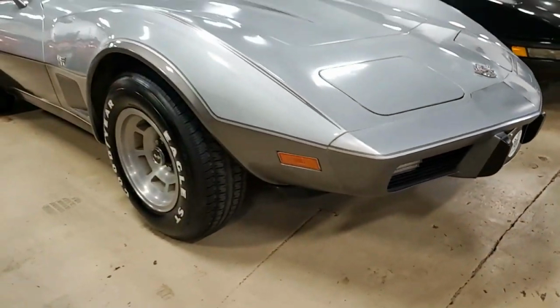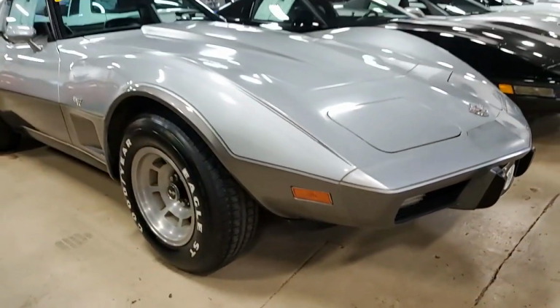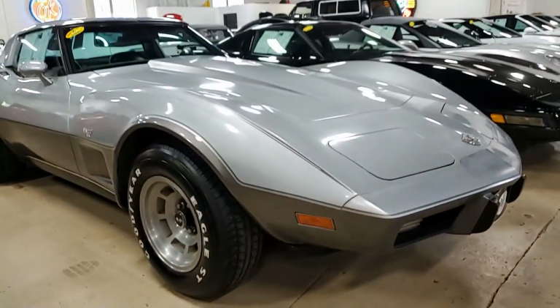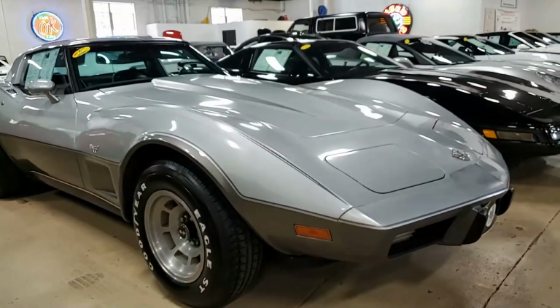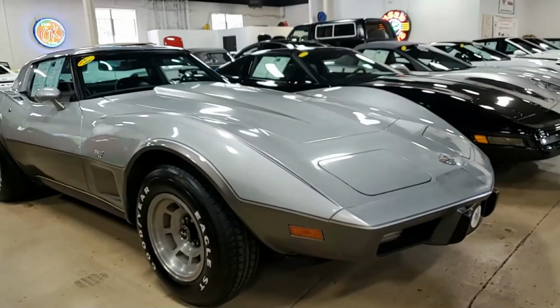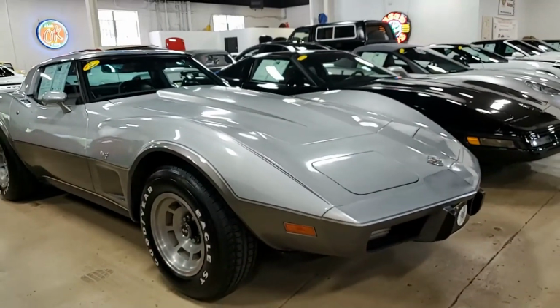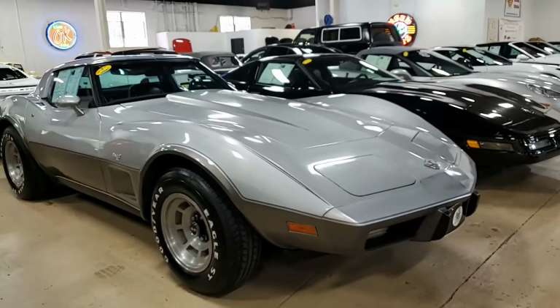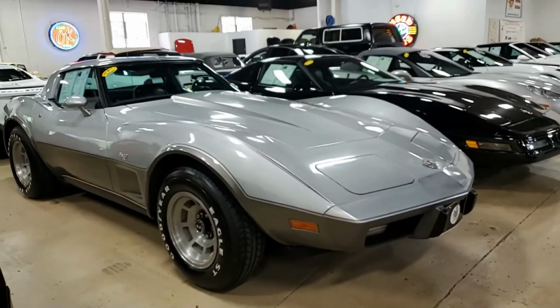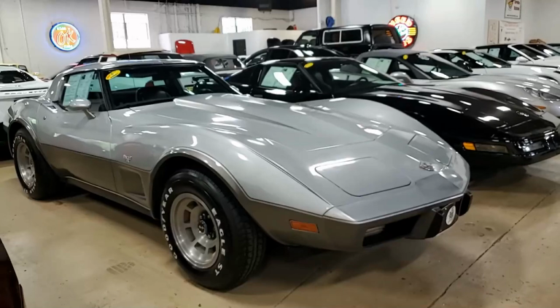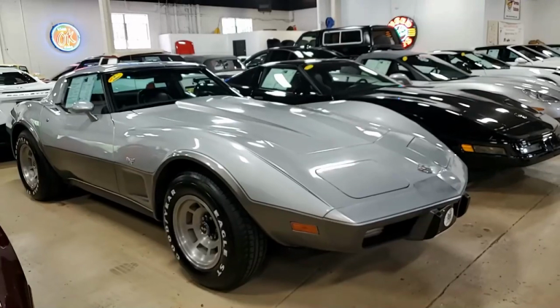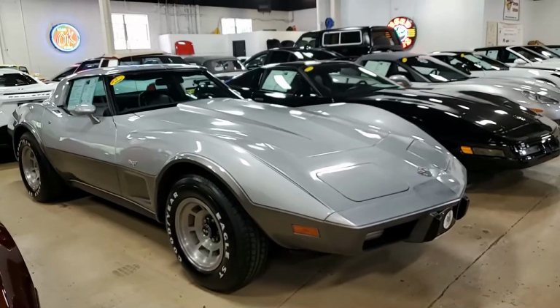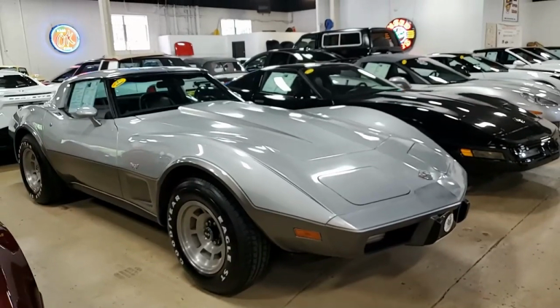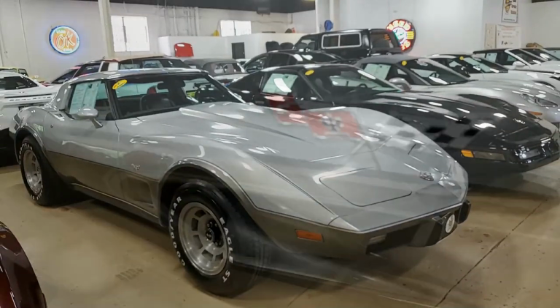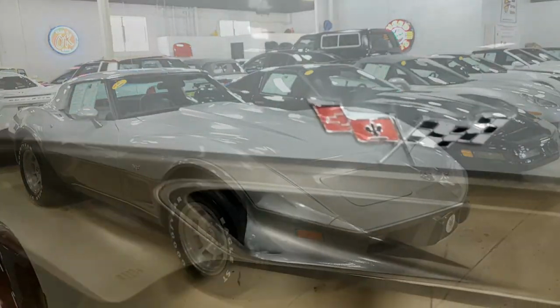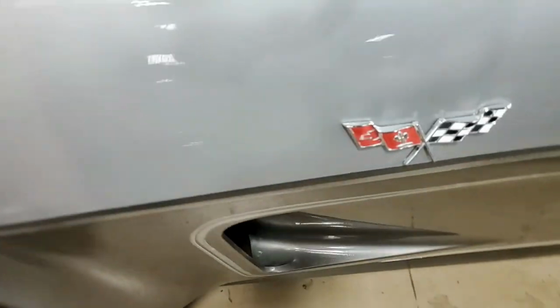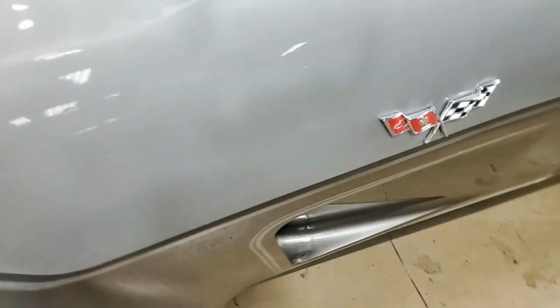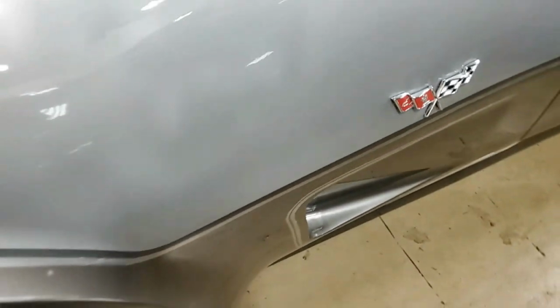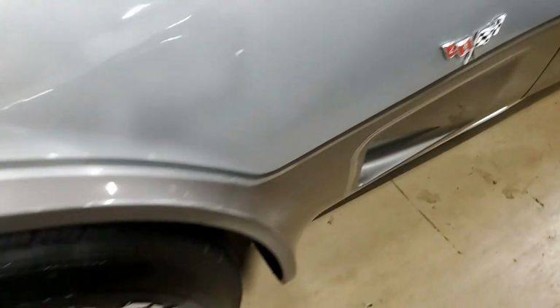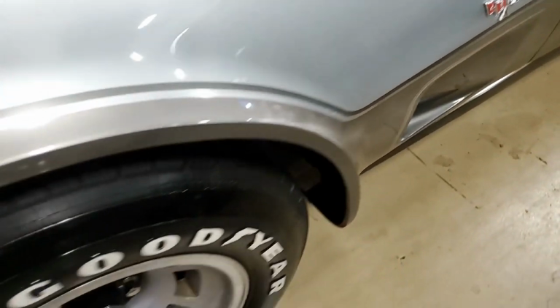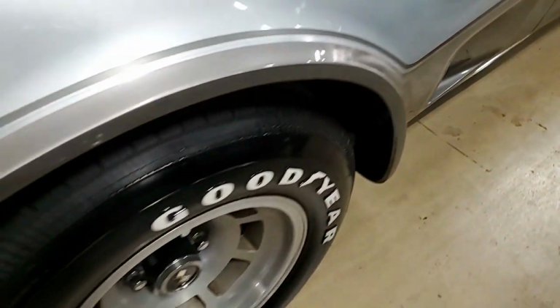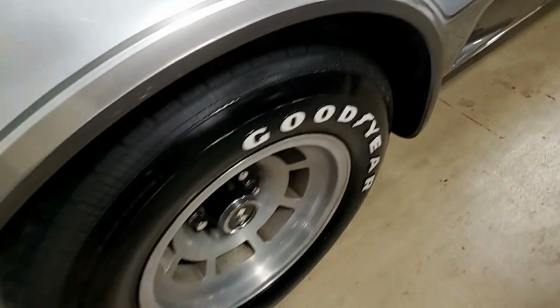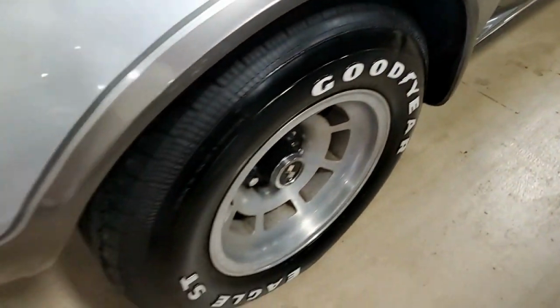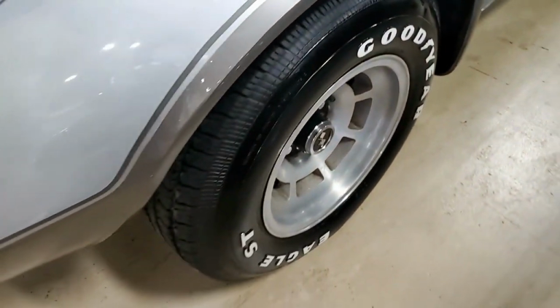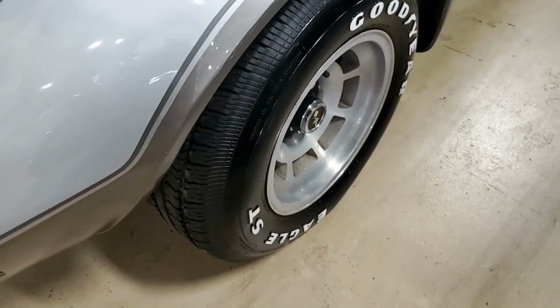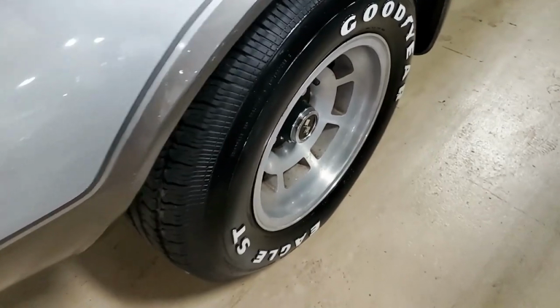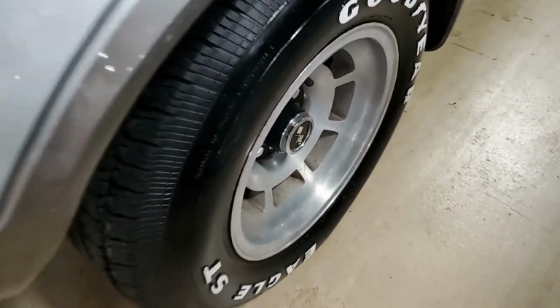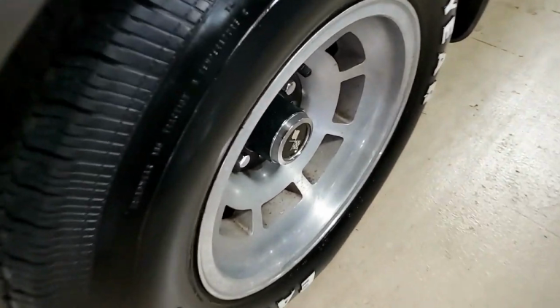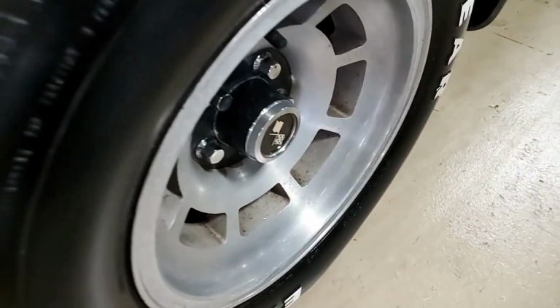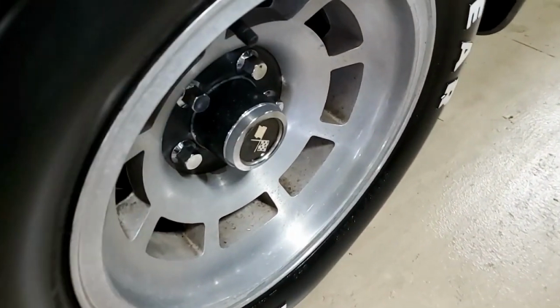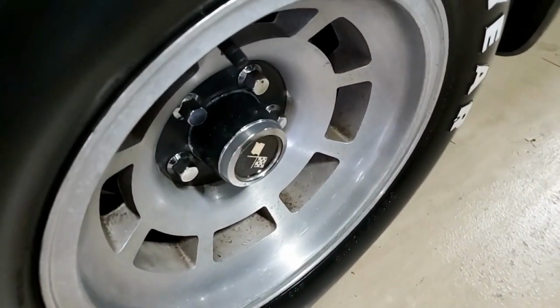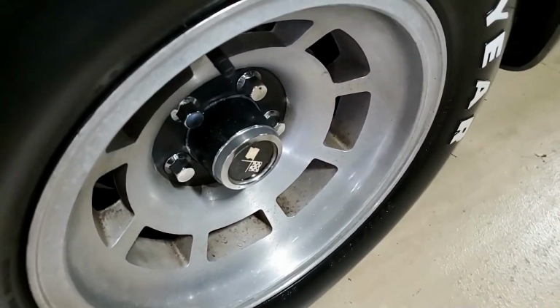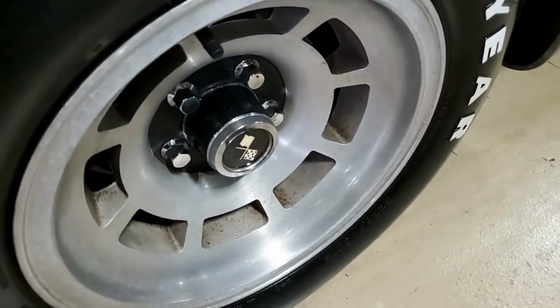This car's odometer reads 33,494 miles, which are believed to be actual based upon the presence and condition of the original parts, as well as extensive records kept by the previous owner.